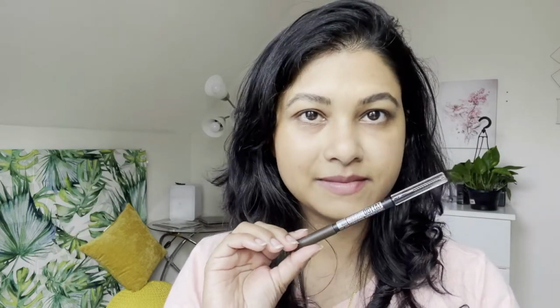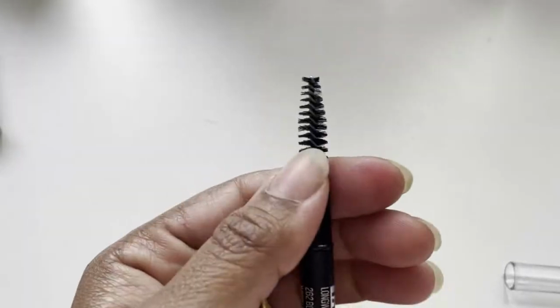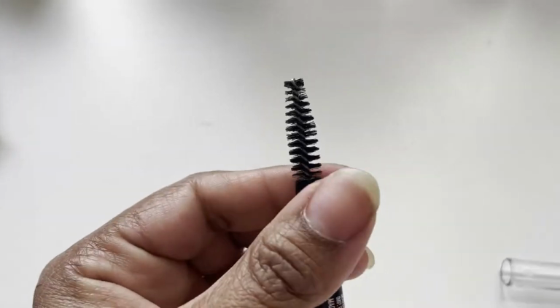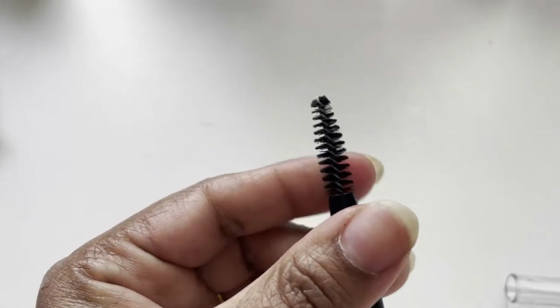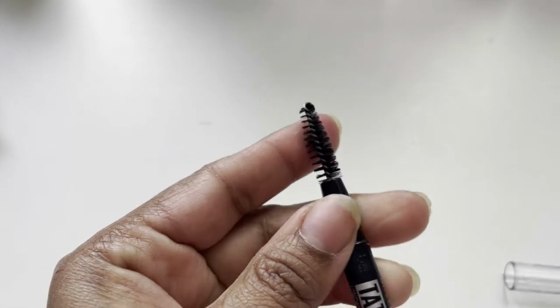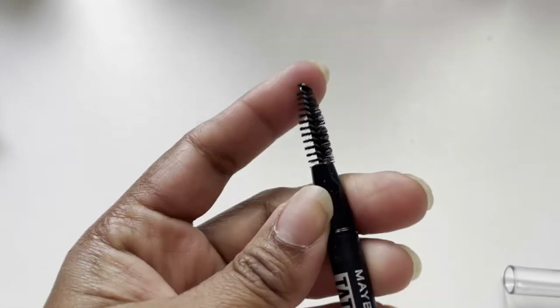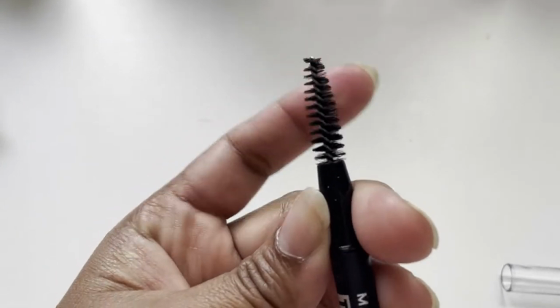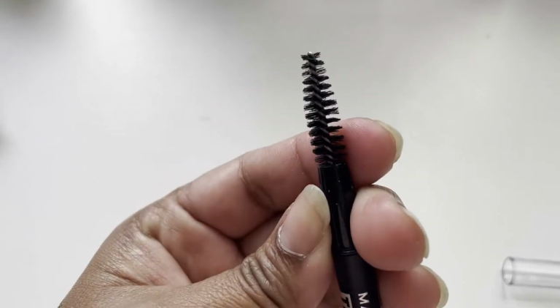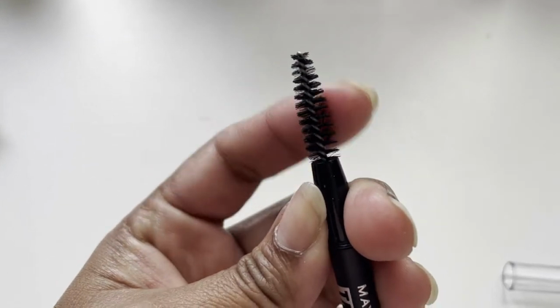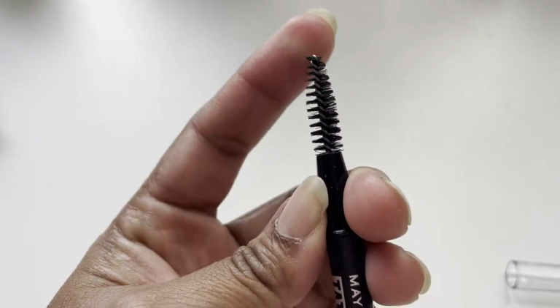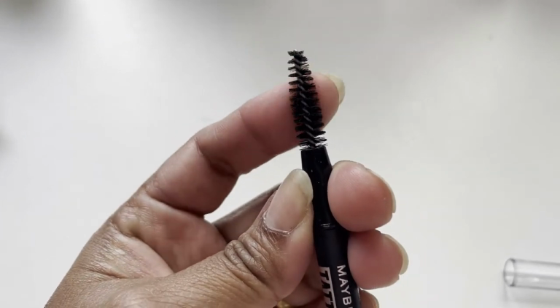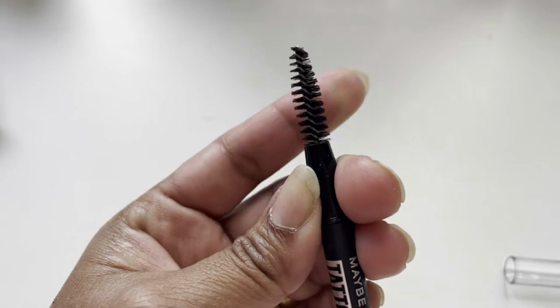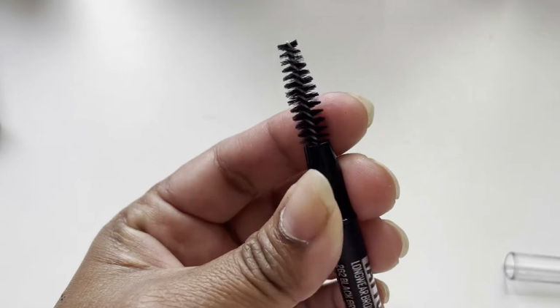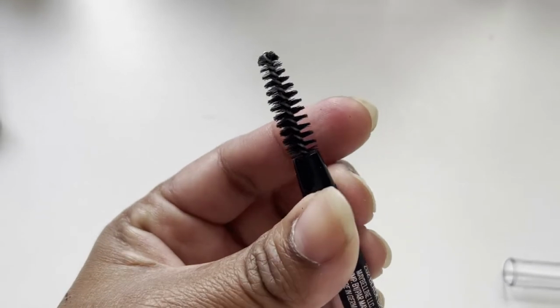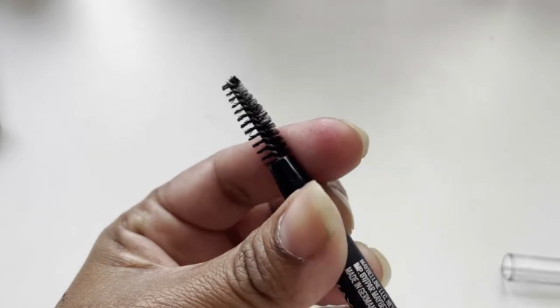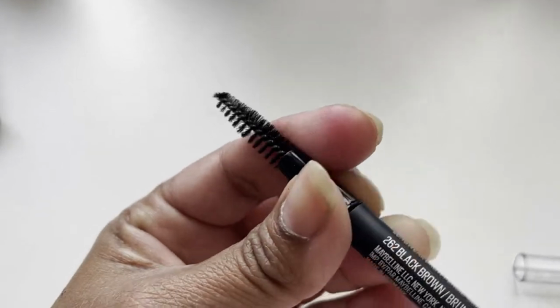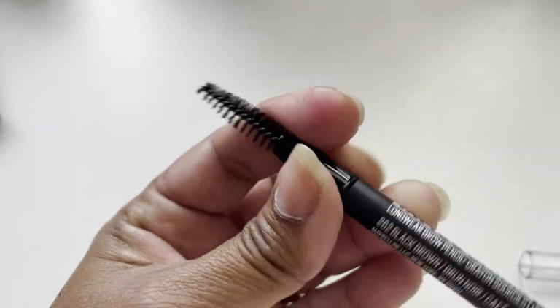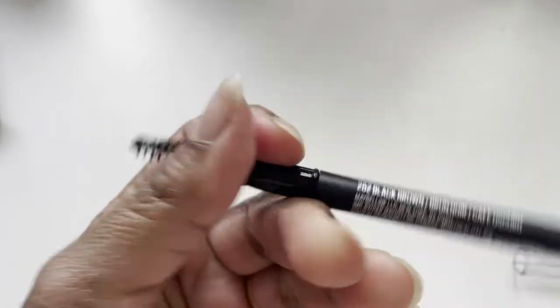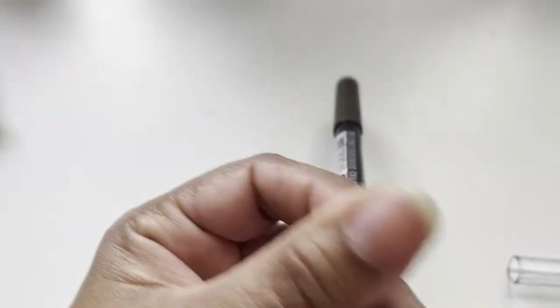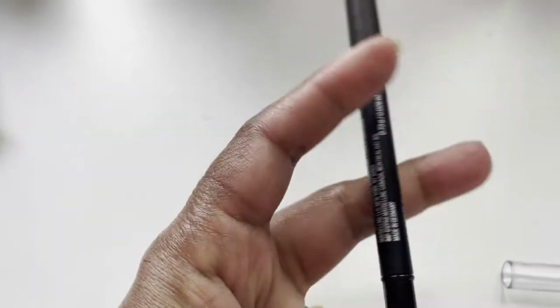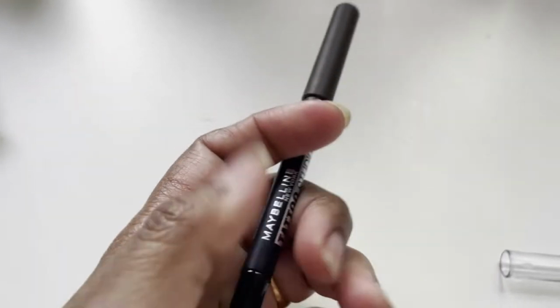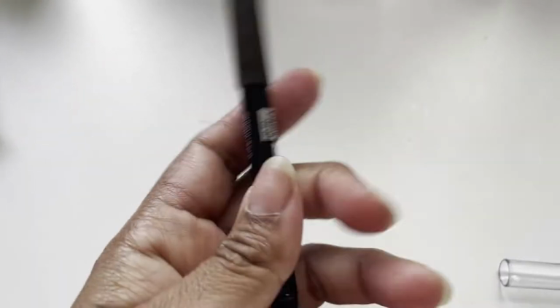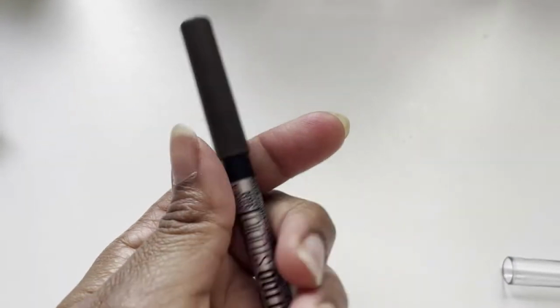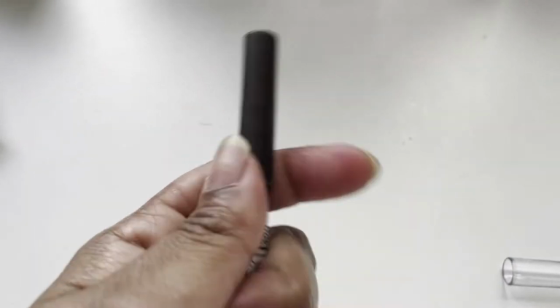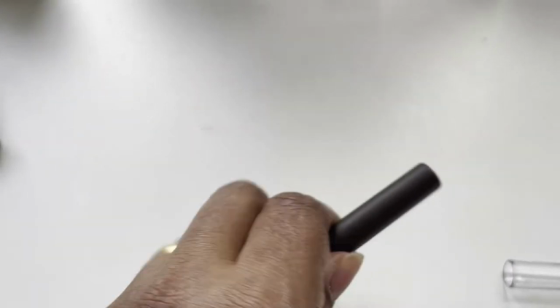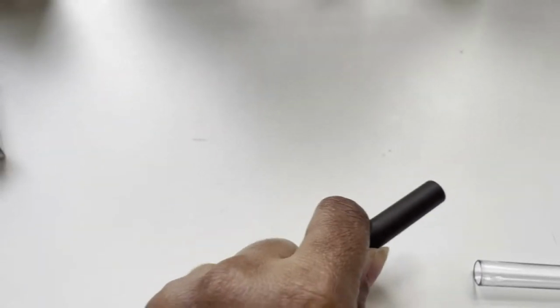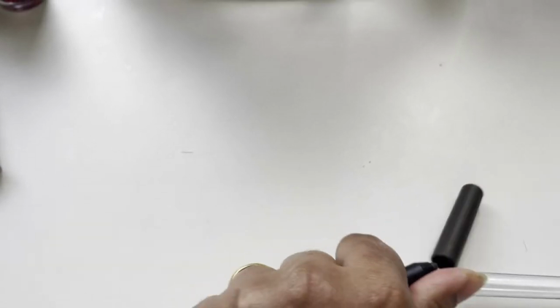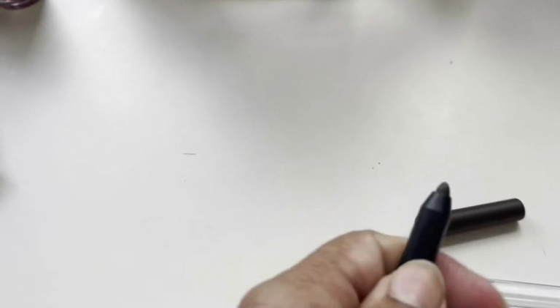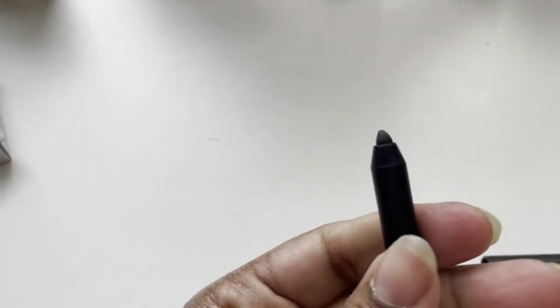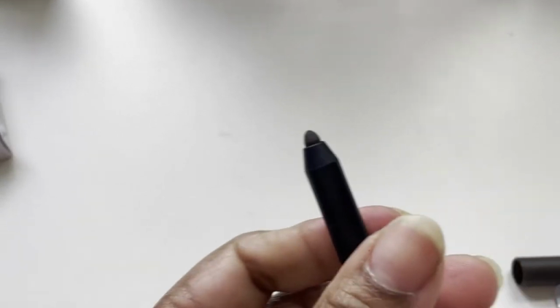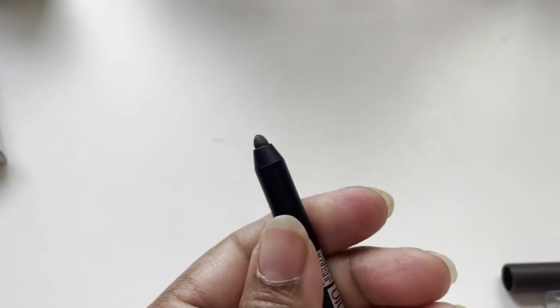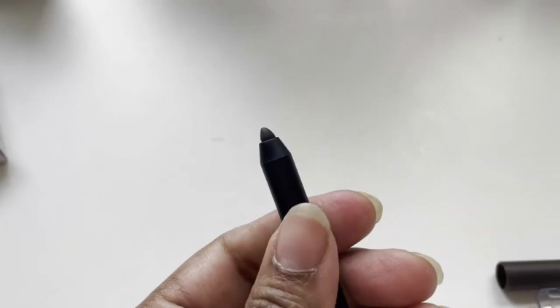It has this kind of spoolie — it's the perfect size and it's not quite hard on your eyebrows. And the pencil is like this — very fat.